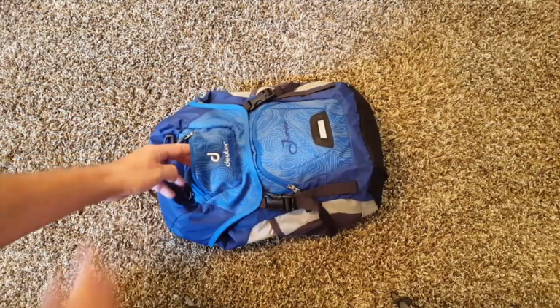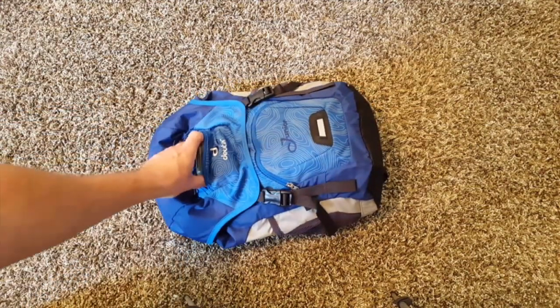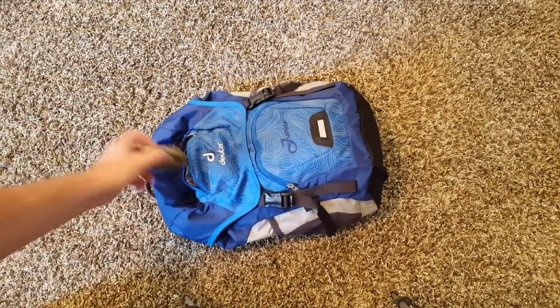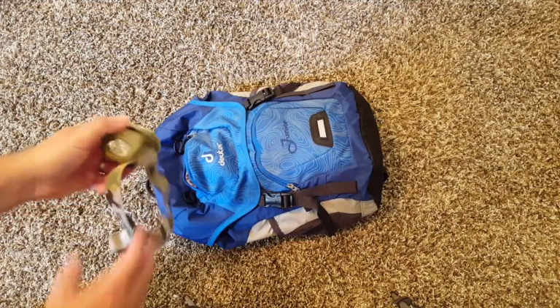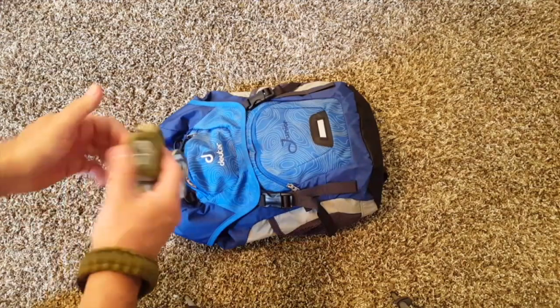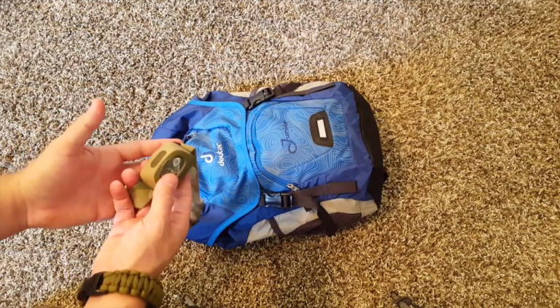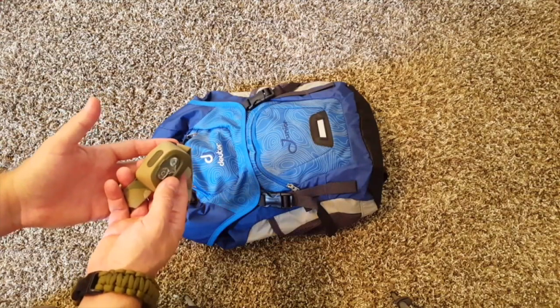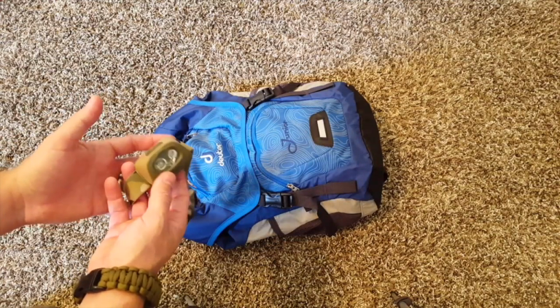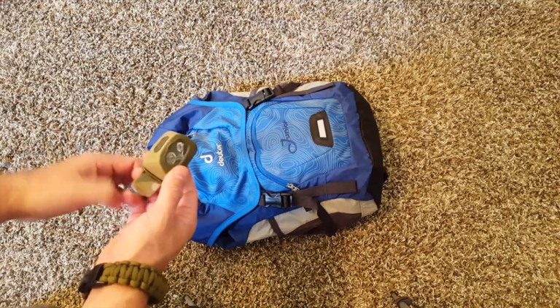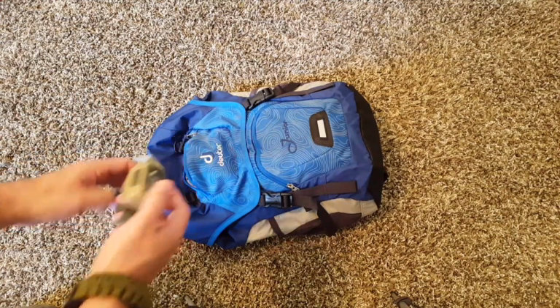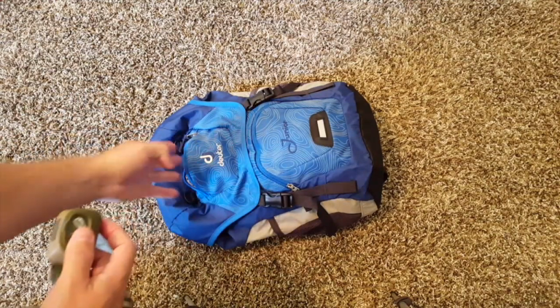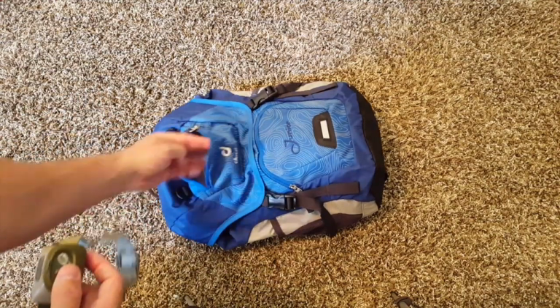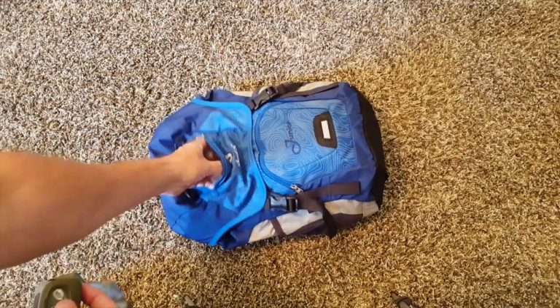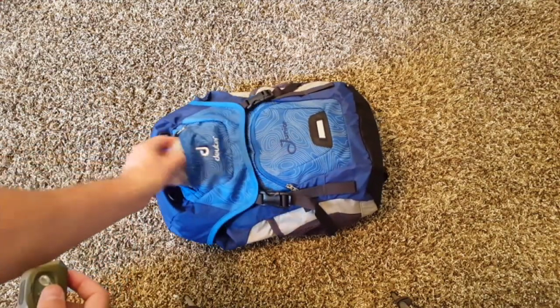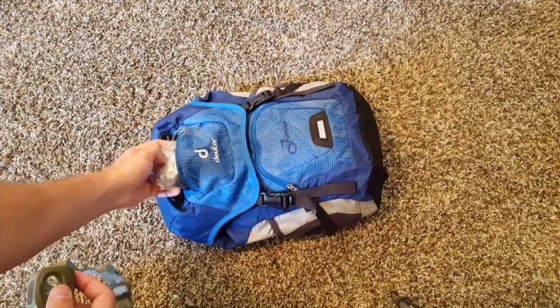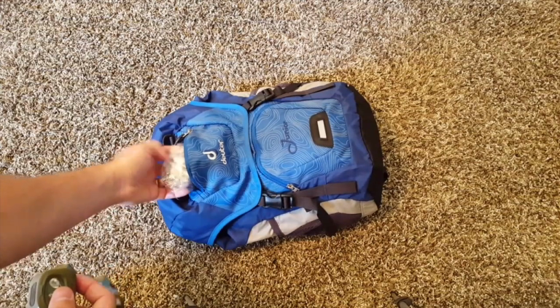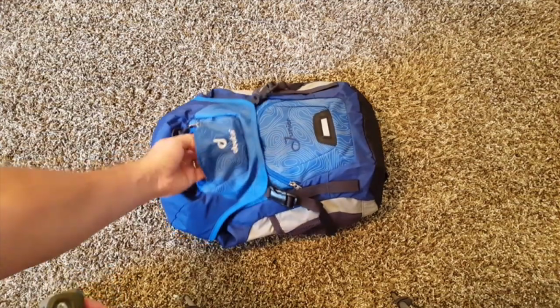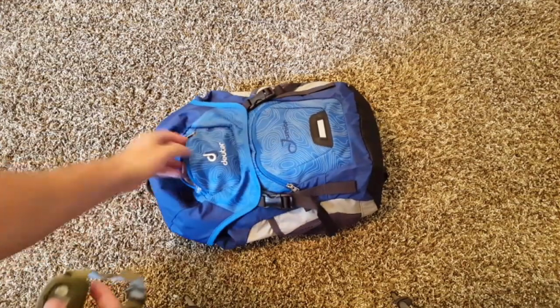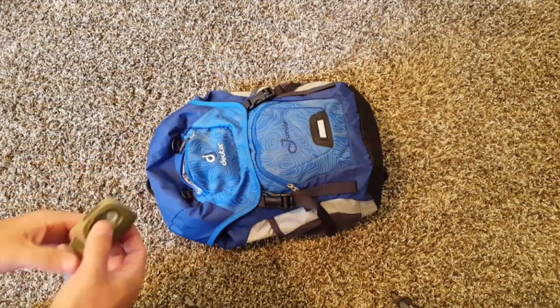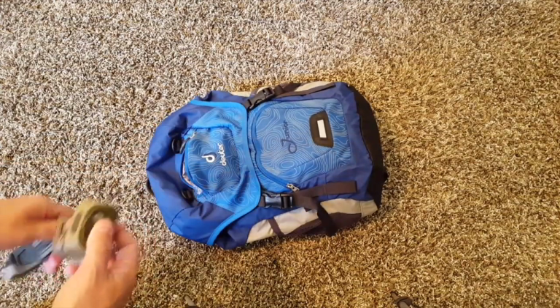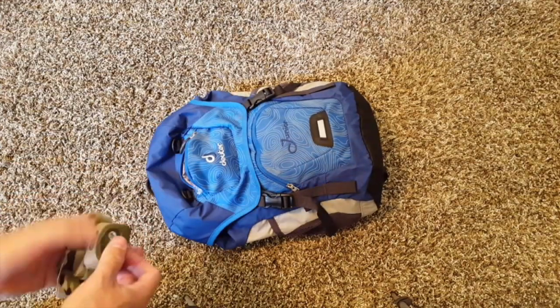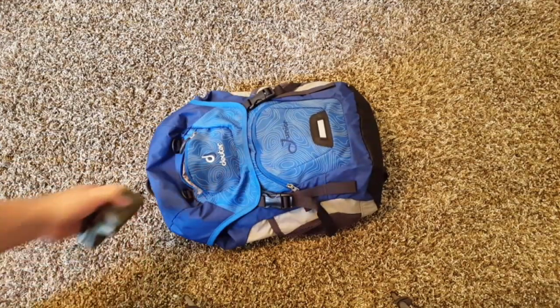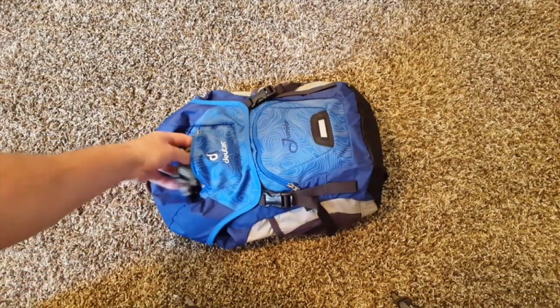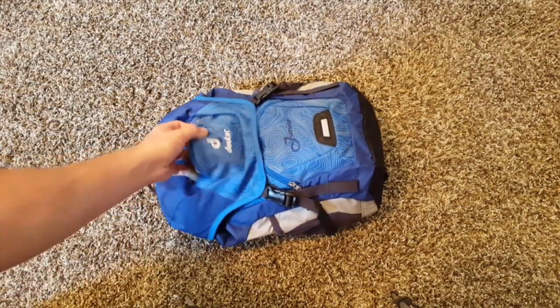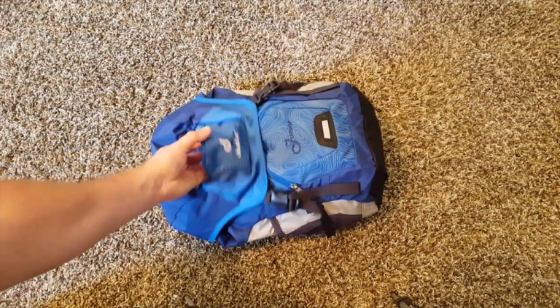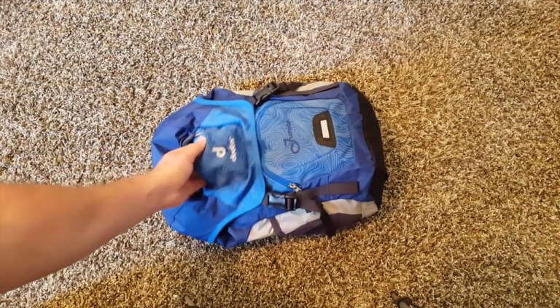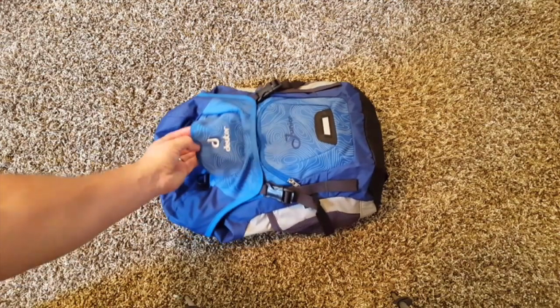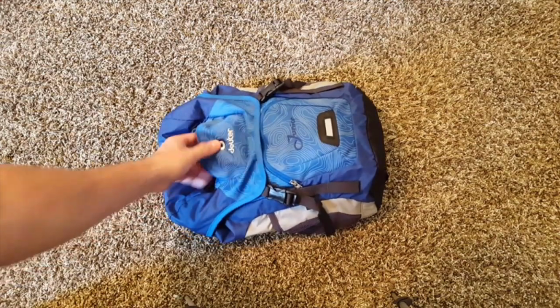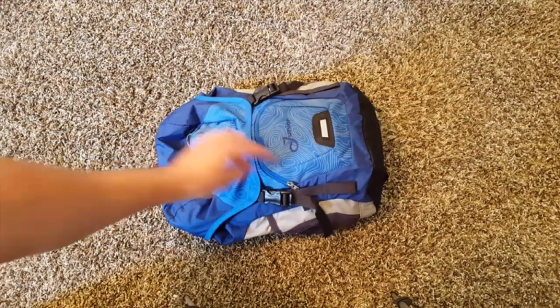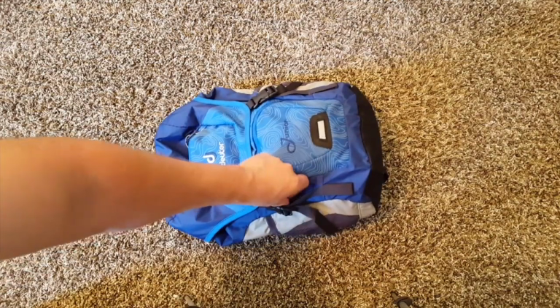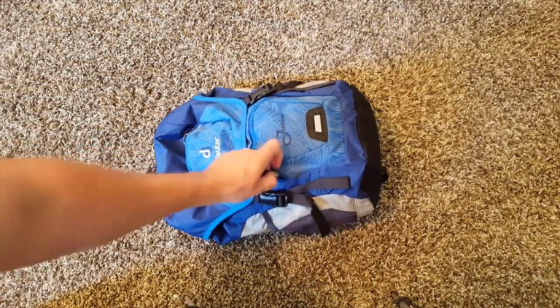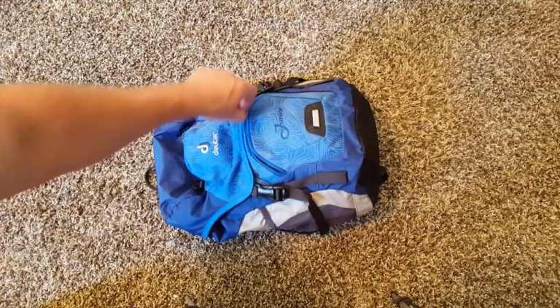What I always do is I put flashlights in a place that are very accessible and easy to get to. In this case, the top pocket, and I provide some backup batteries. You don't want to bury that in the bag because if it's dark and they're trying to find a flashlight, that's just going to be really difficult for them.